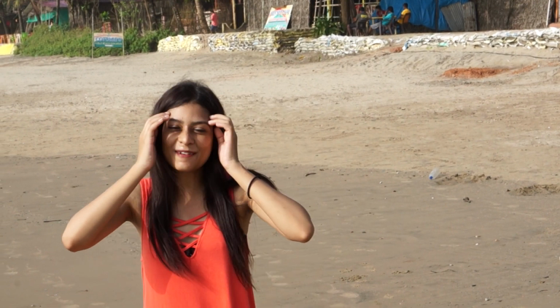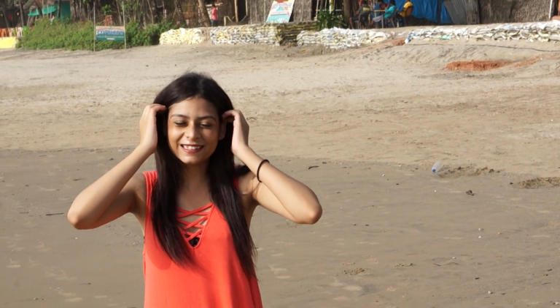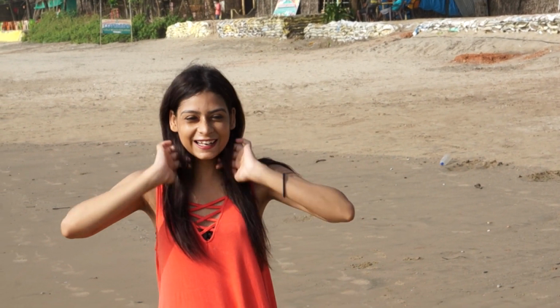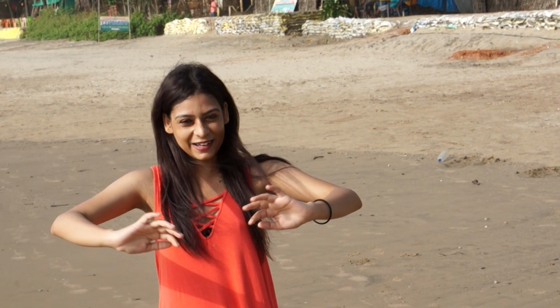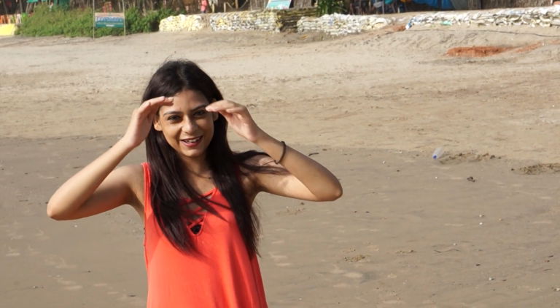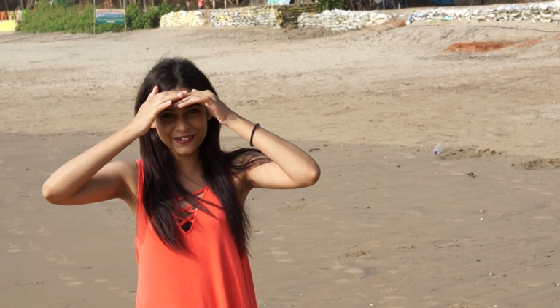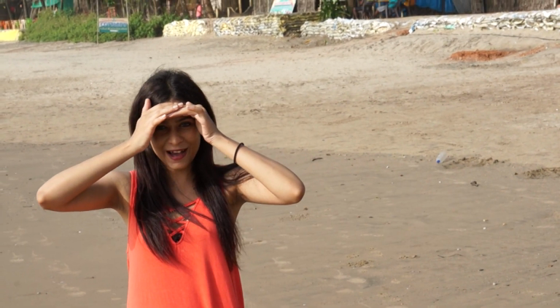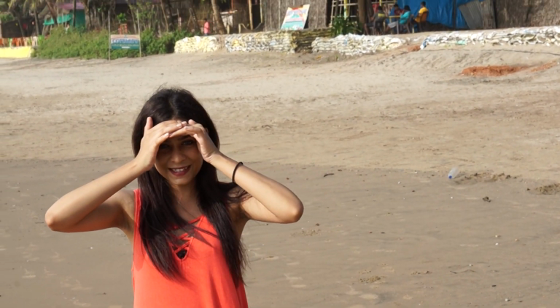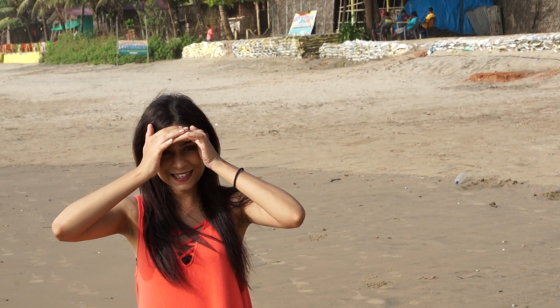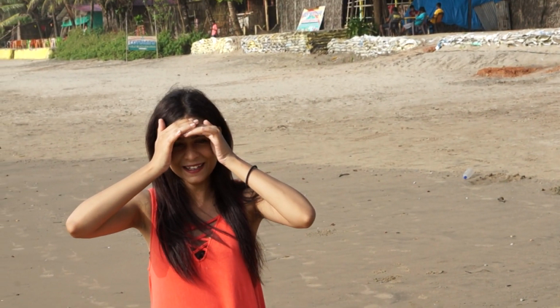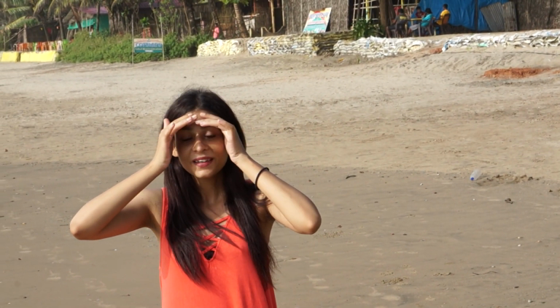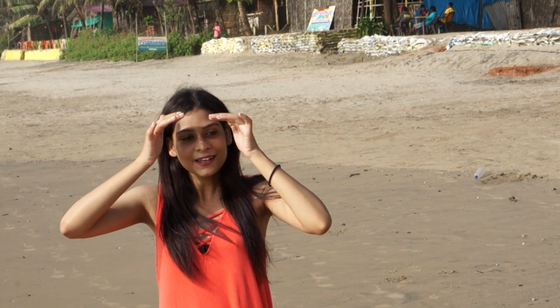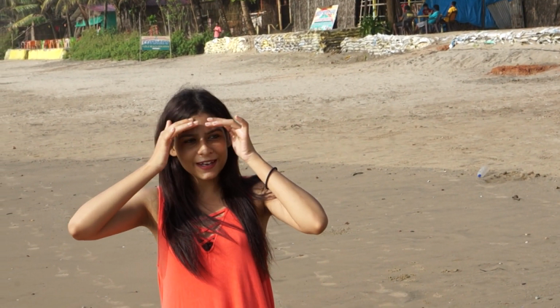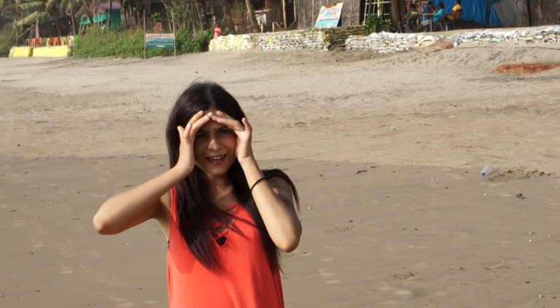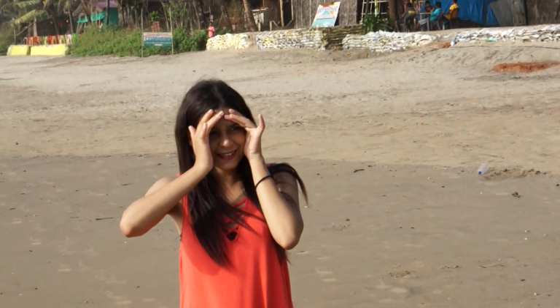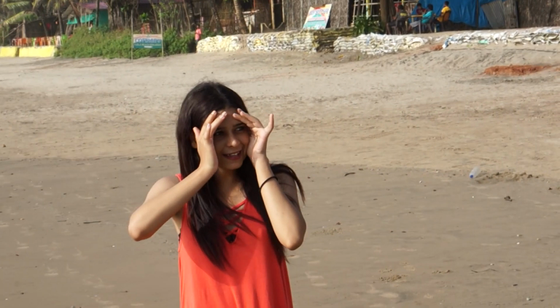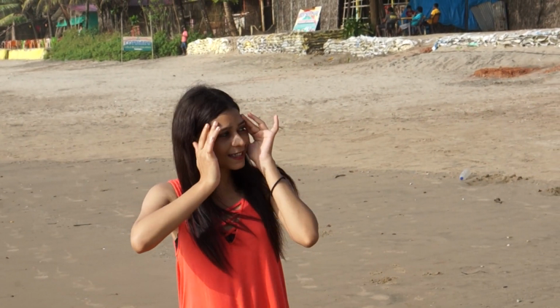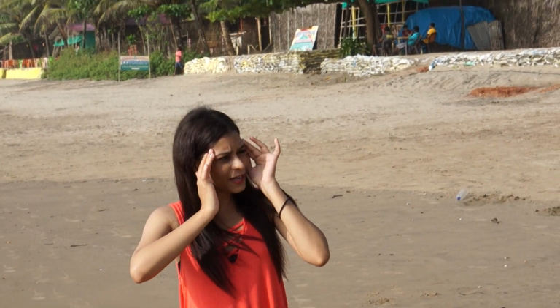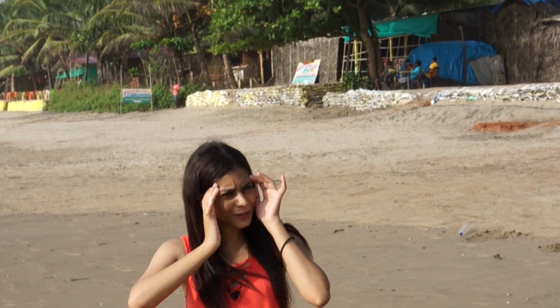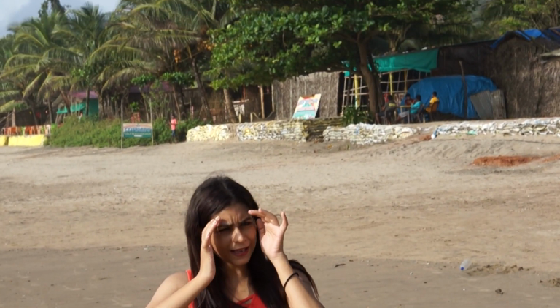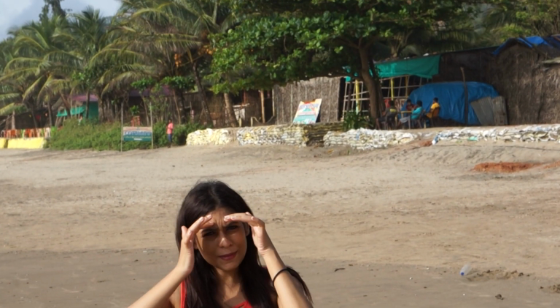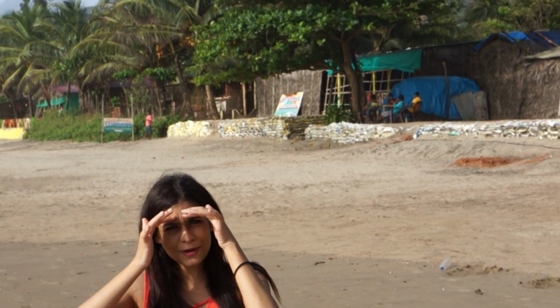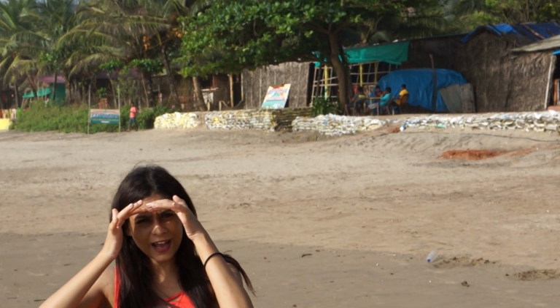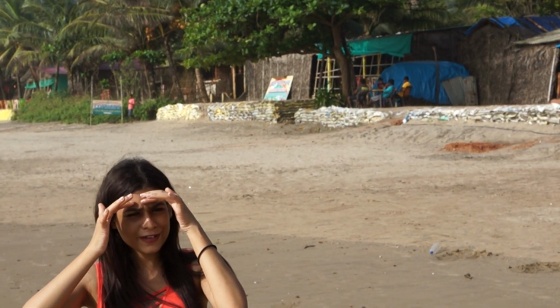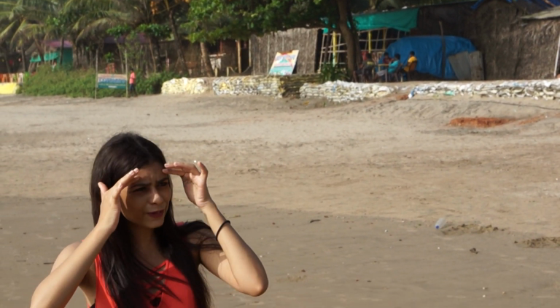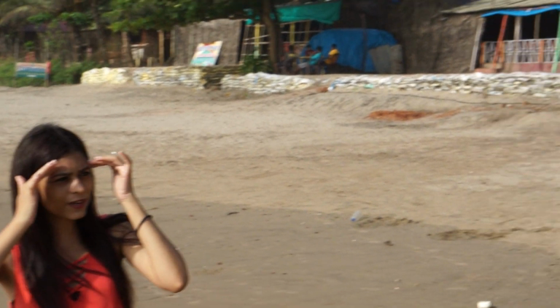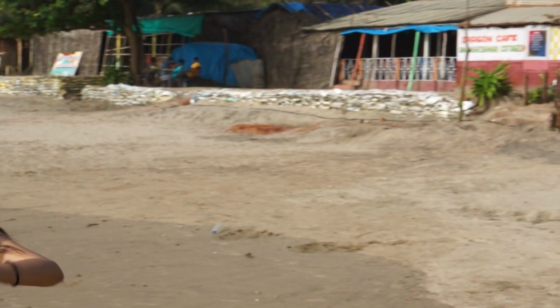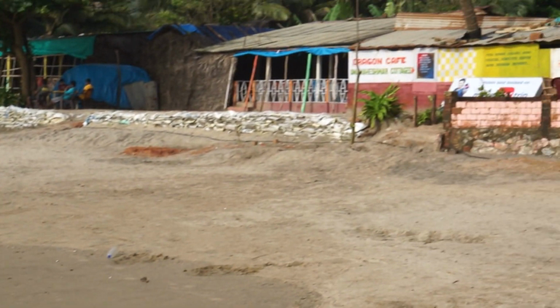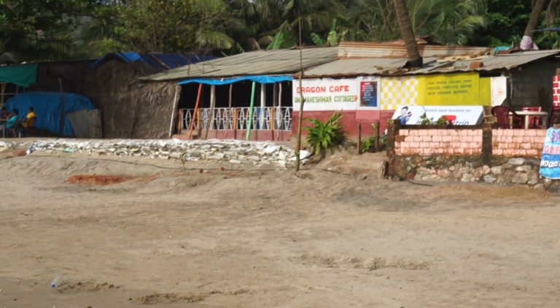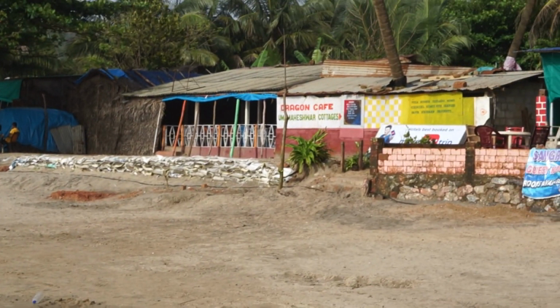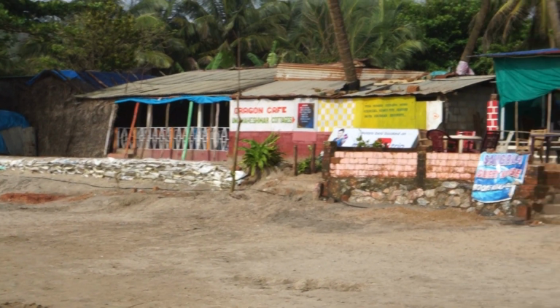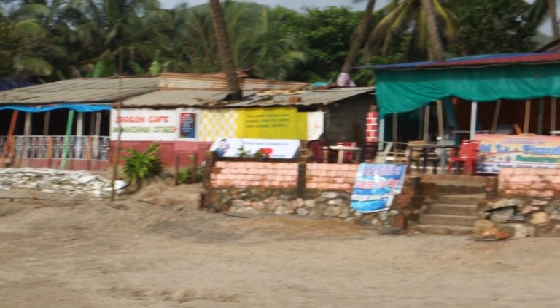I am going to try naming it on Google Maps. So anyway, this is the beach with the maximum number of cafes. If you notice, there are a lot of cafes over here.